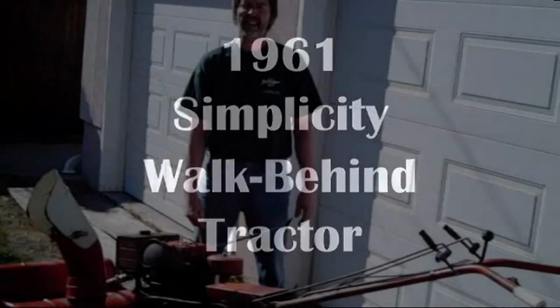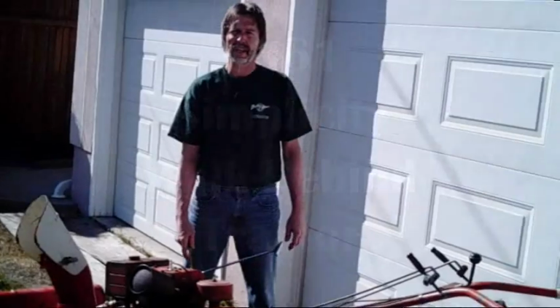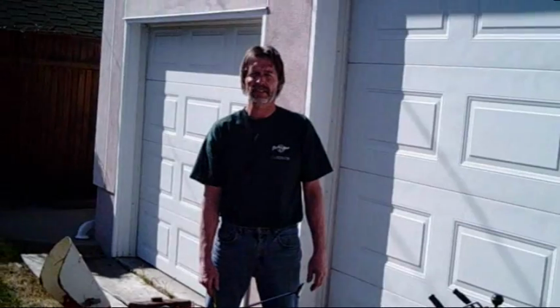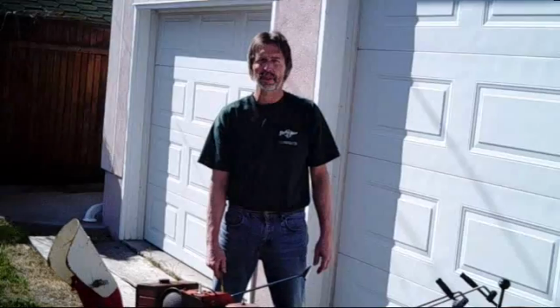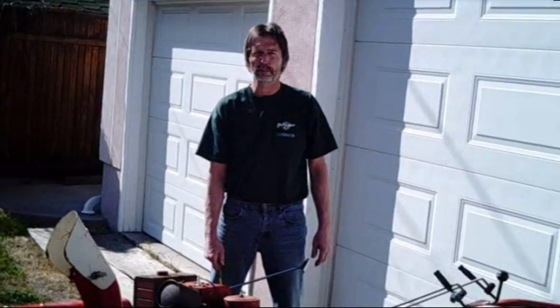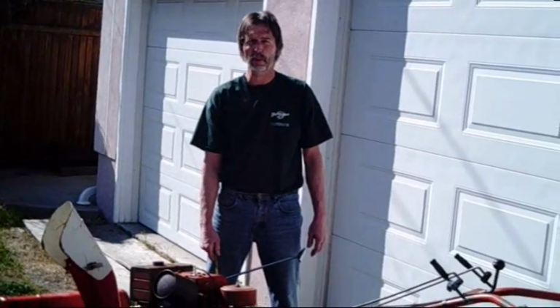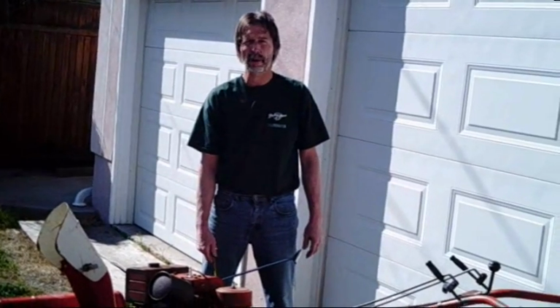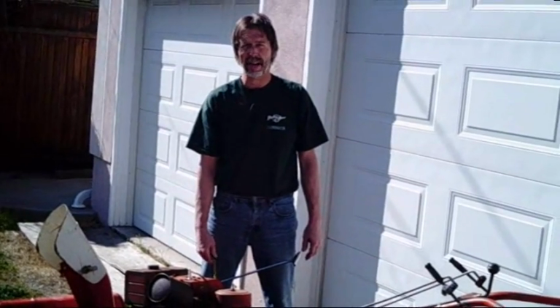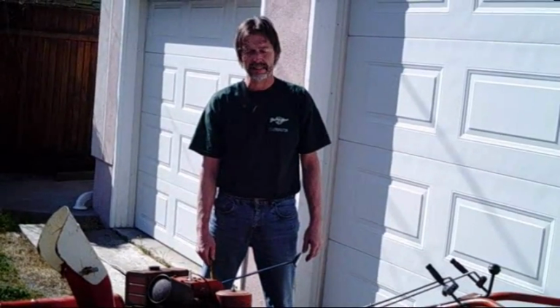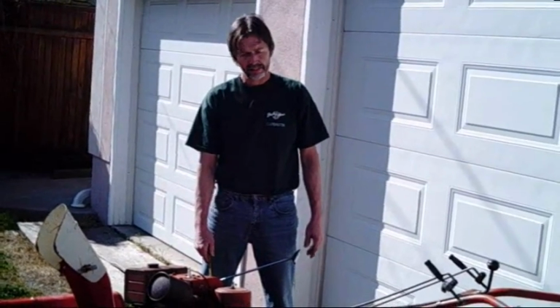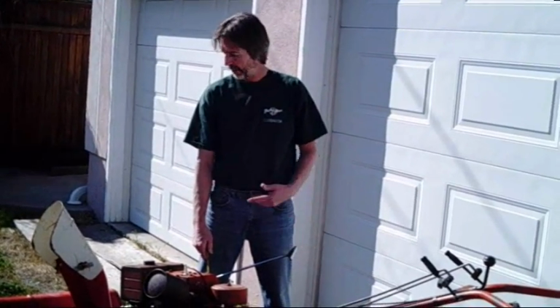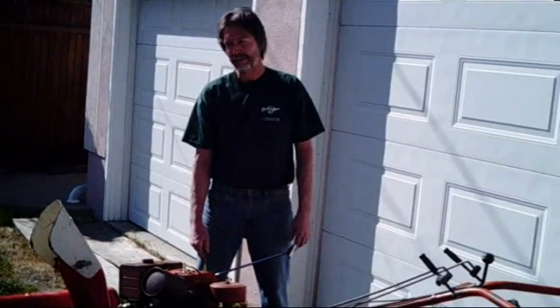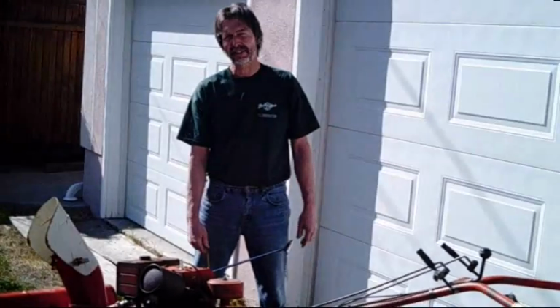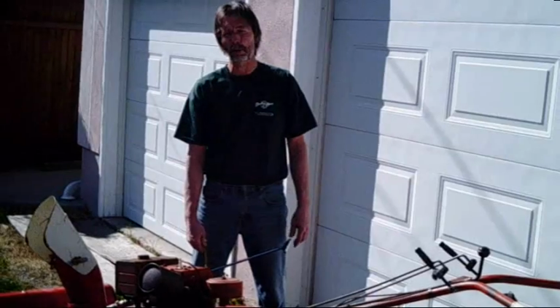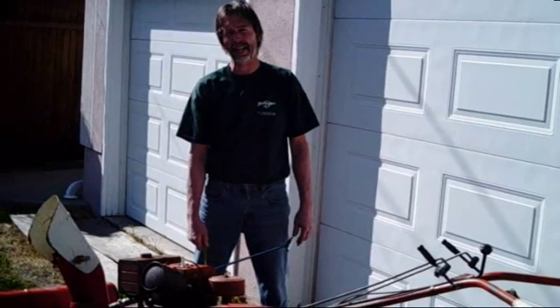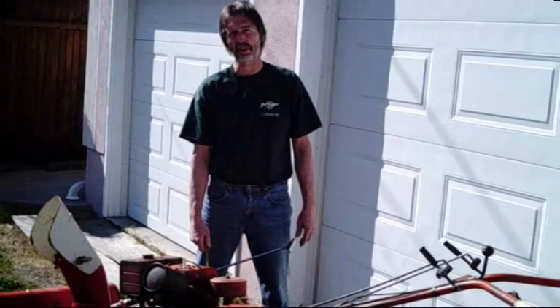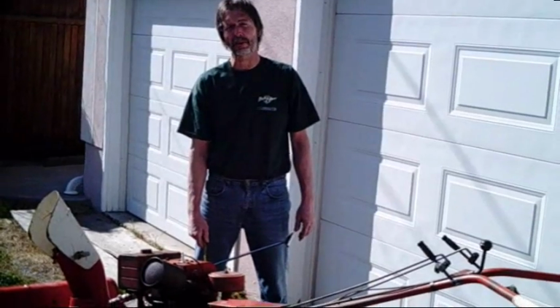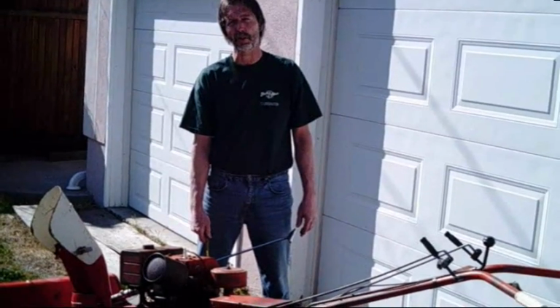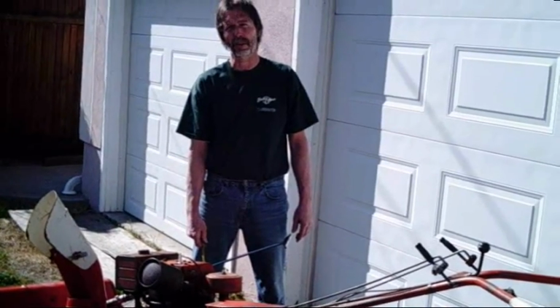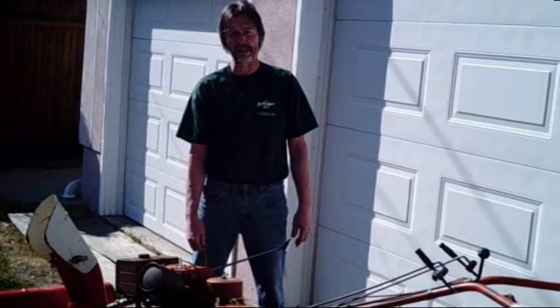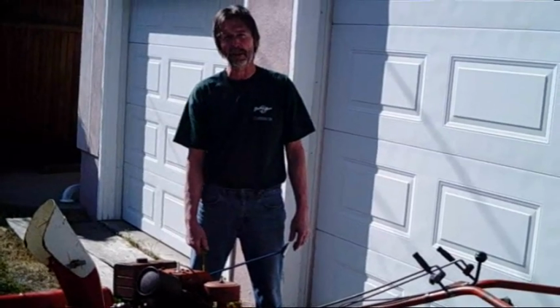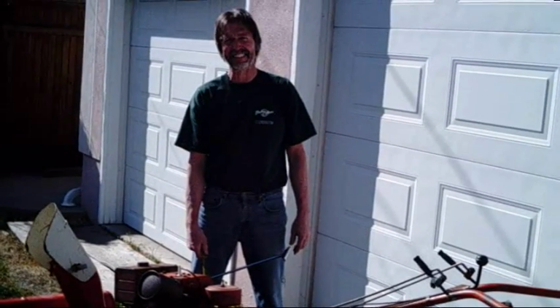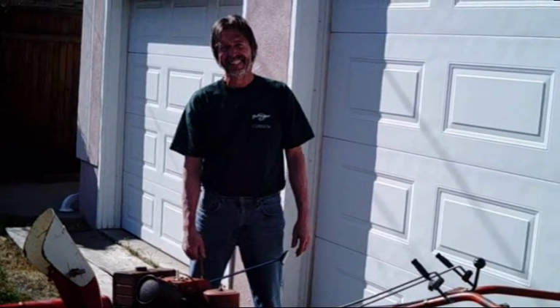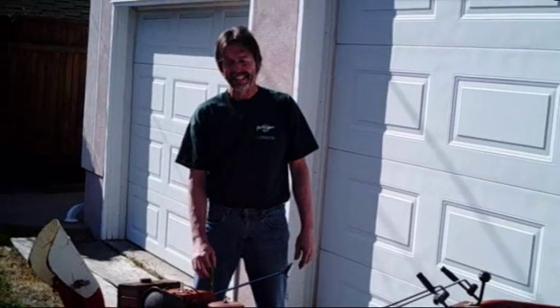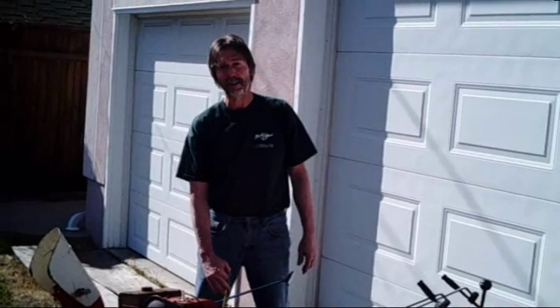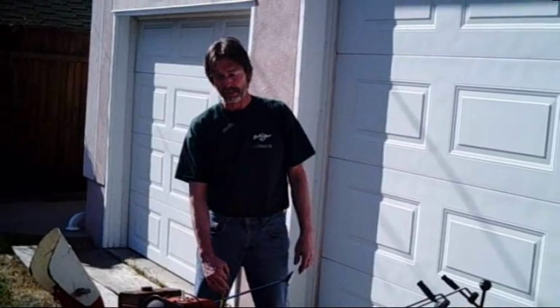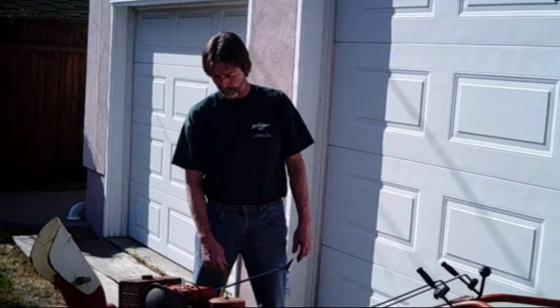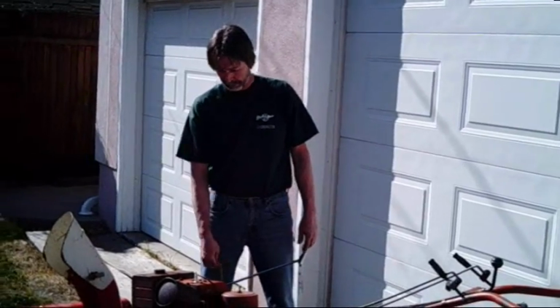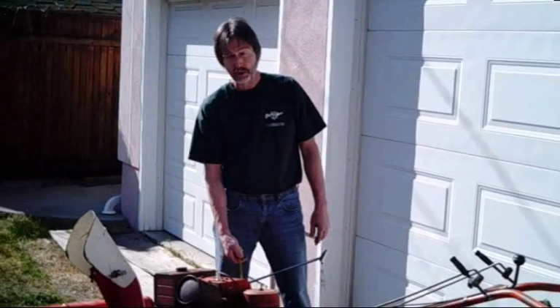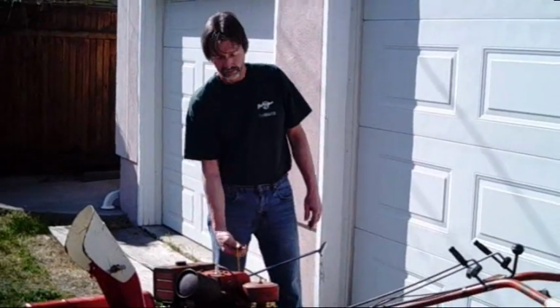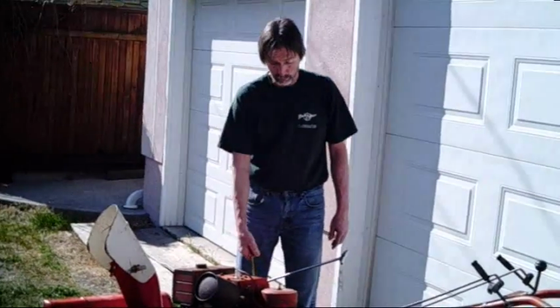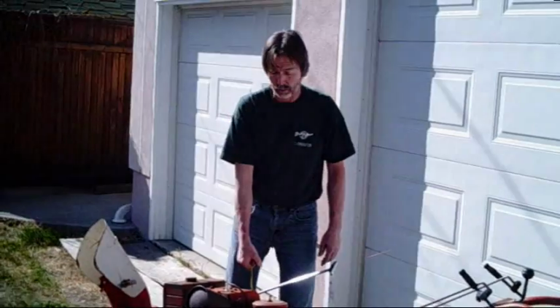Hey, this is a 1961 Simplicity walk-behind tractor. Right now I have a snowblower attached, which I can't really show you too well because we live in the Okanagan and we don't have a lot of use for them. But I can show you that it's all in working order.